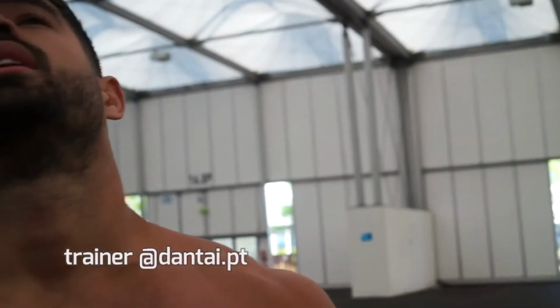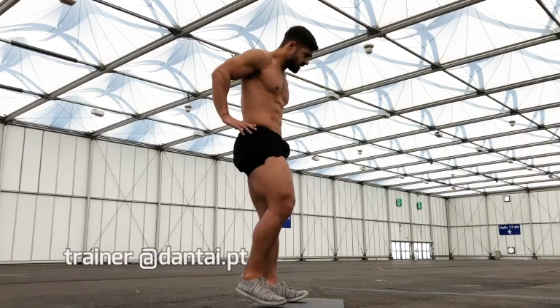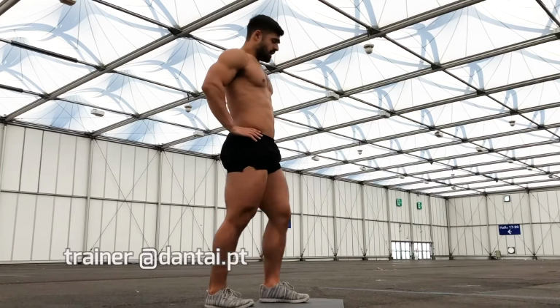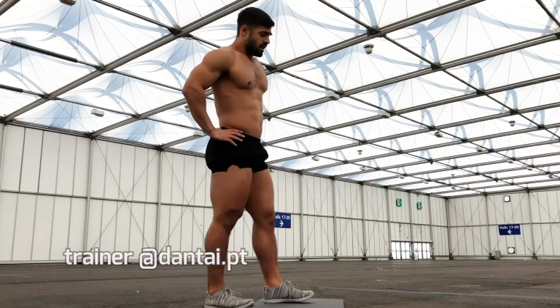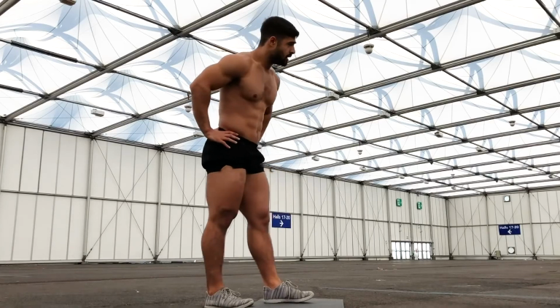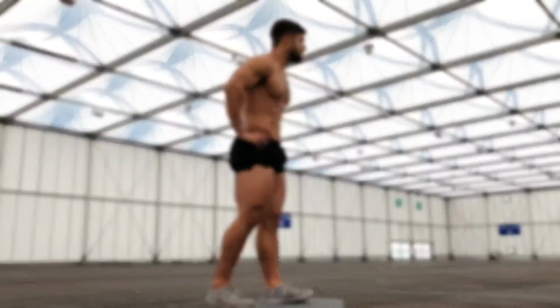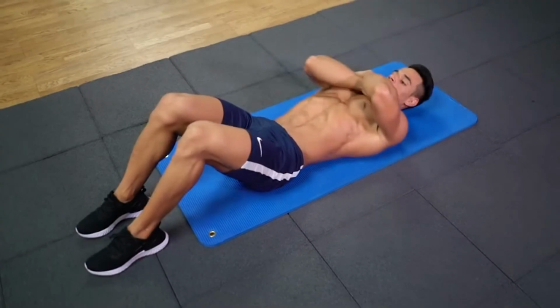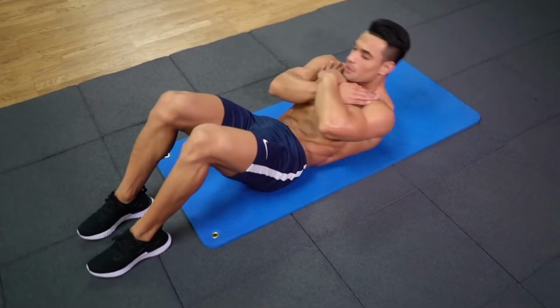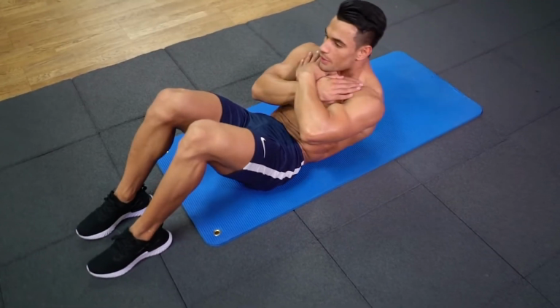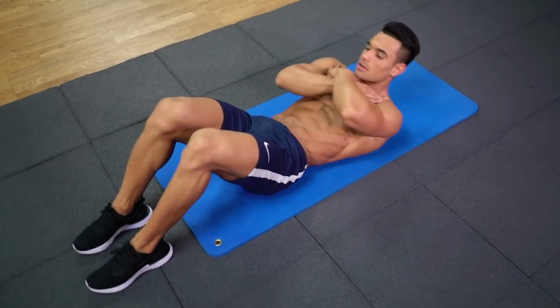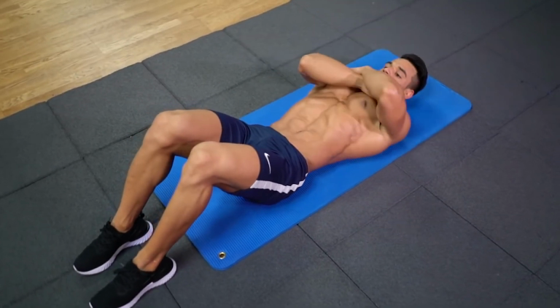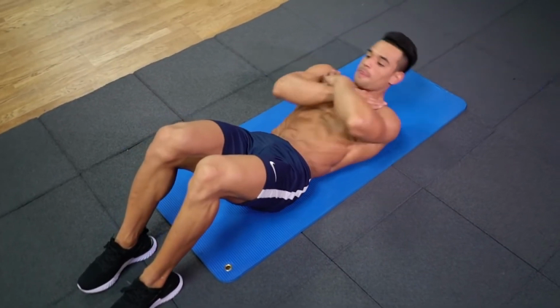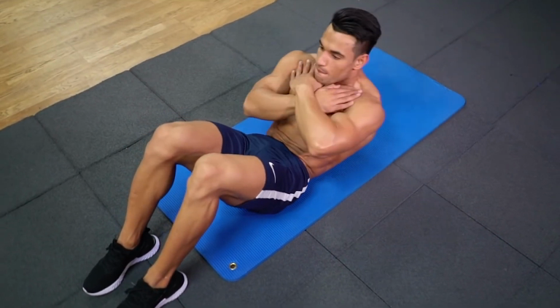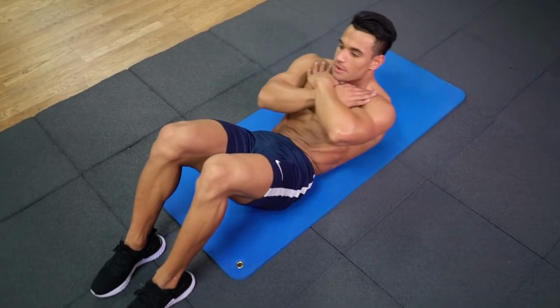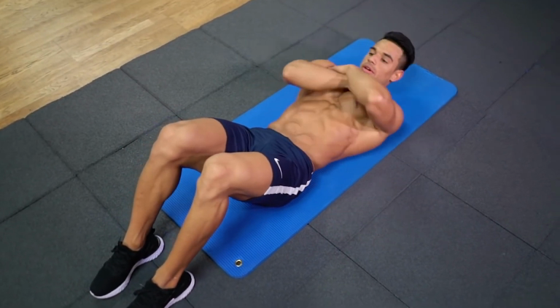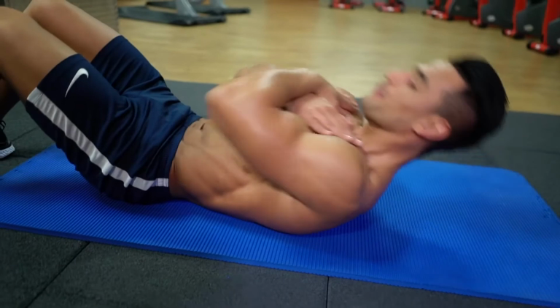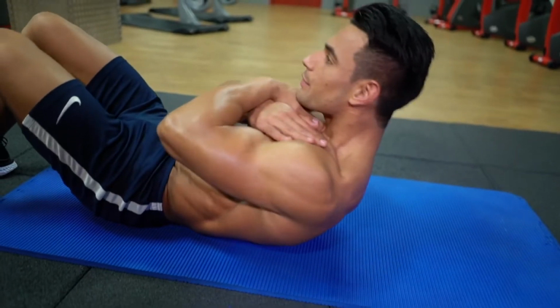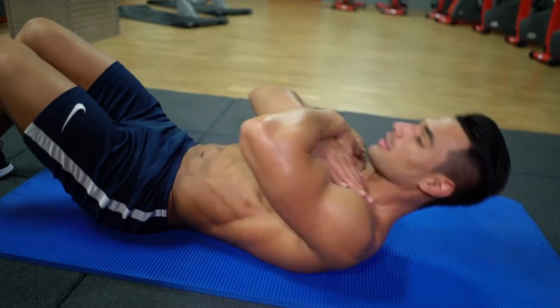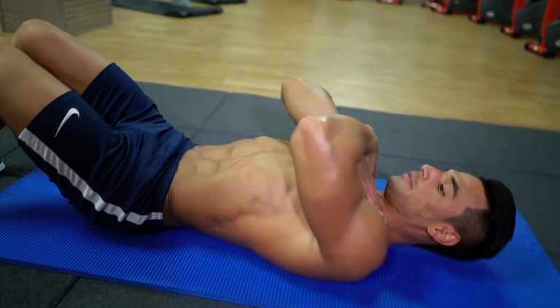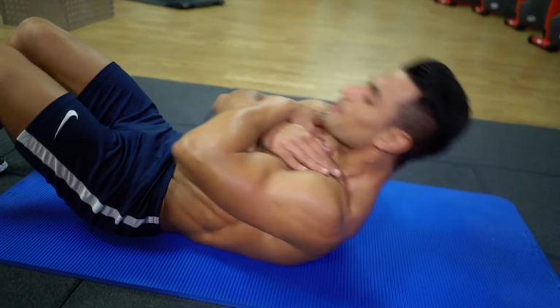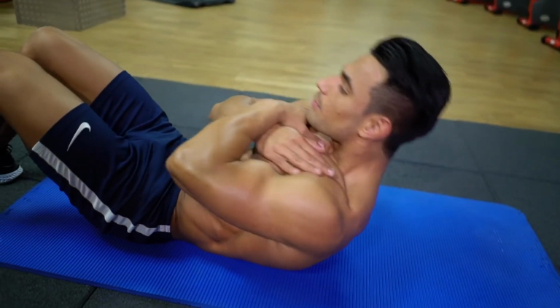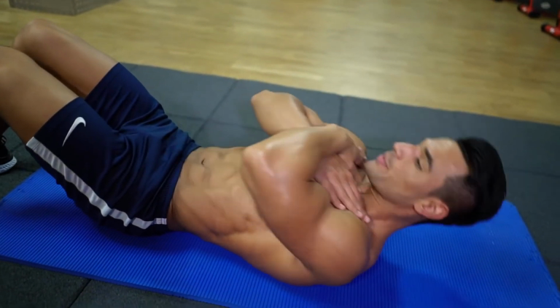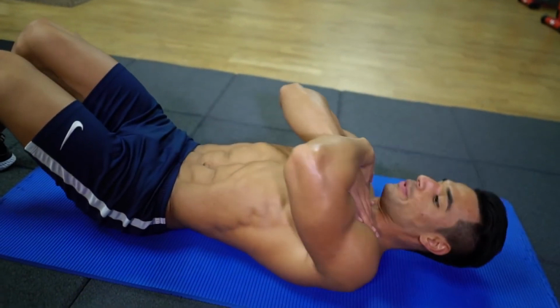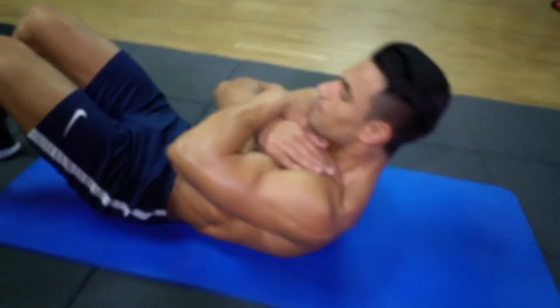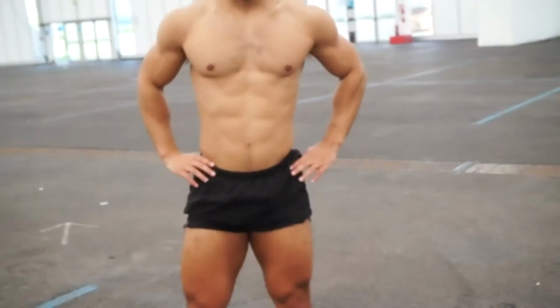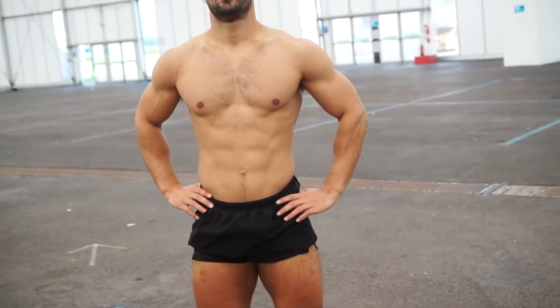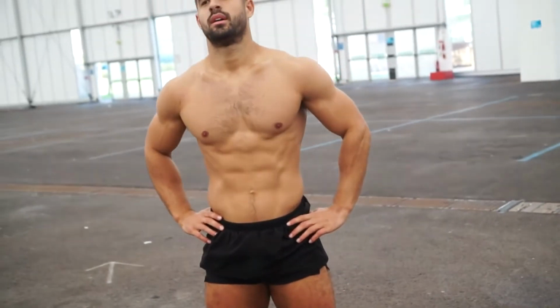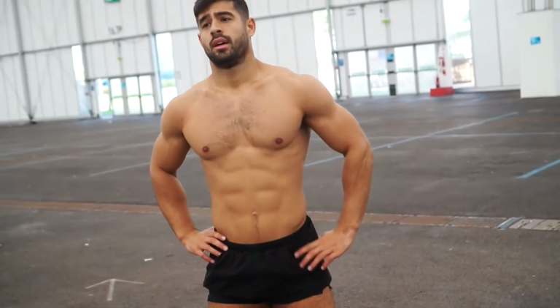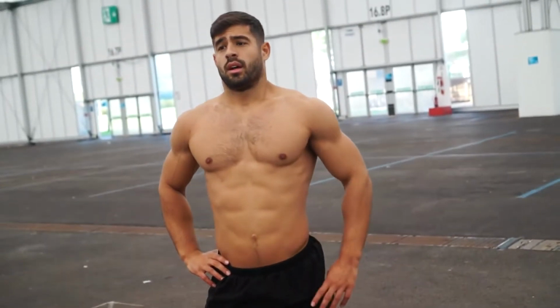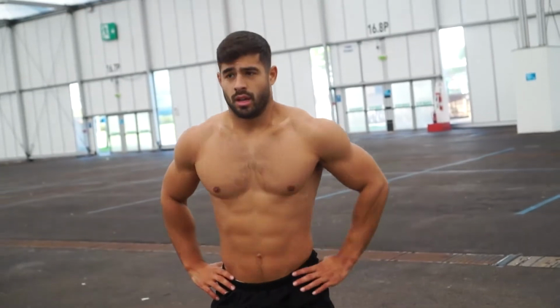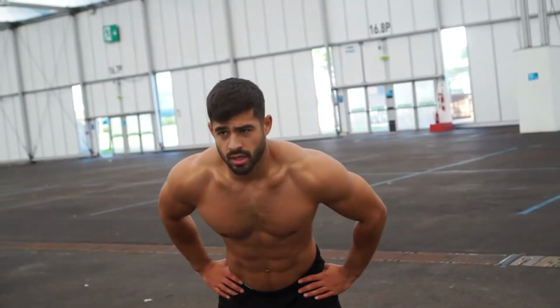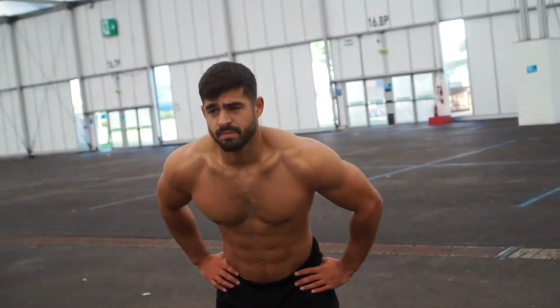We've plenty more circuits and home workouts for you to try on Fit Media Channel. Check out our playlist and make sure you're subscribed for new releases. Fit Media Channel — empowering your workout.